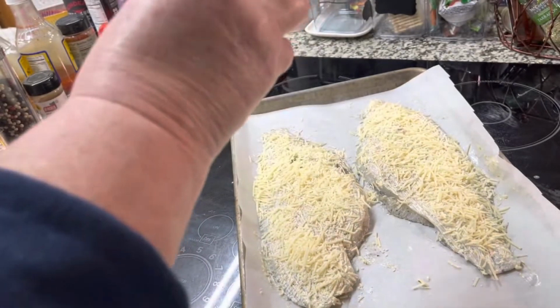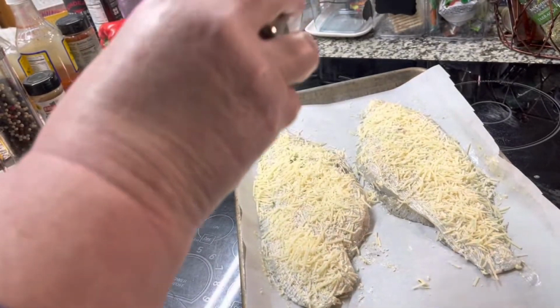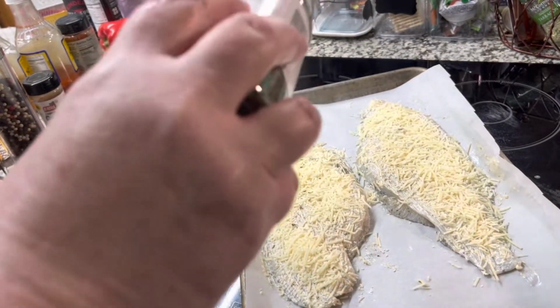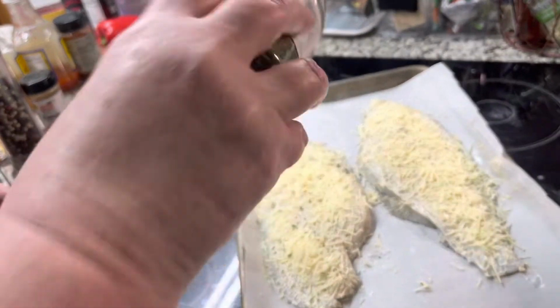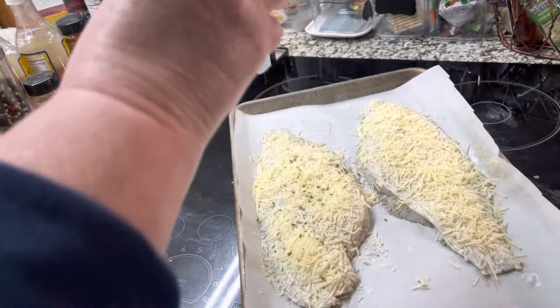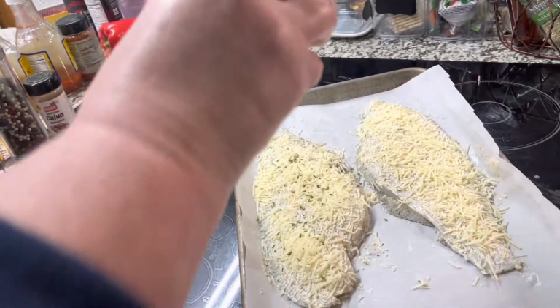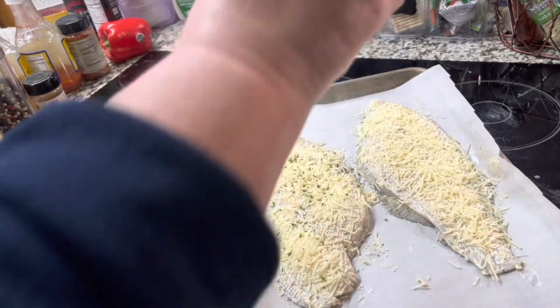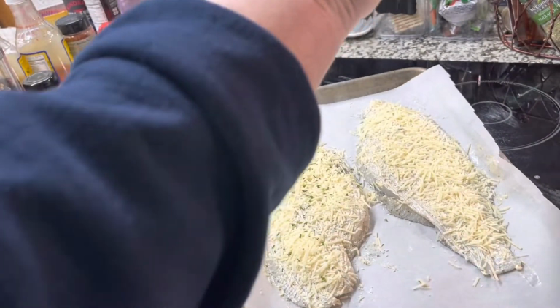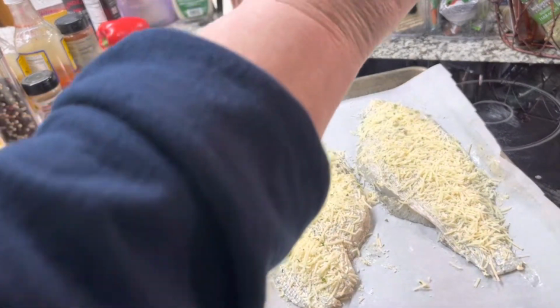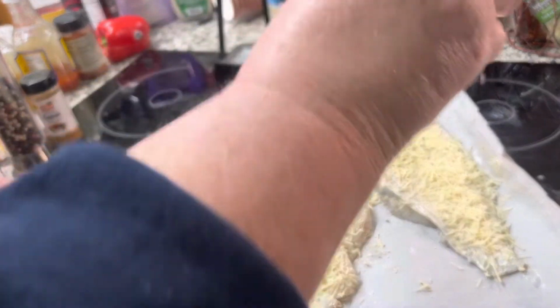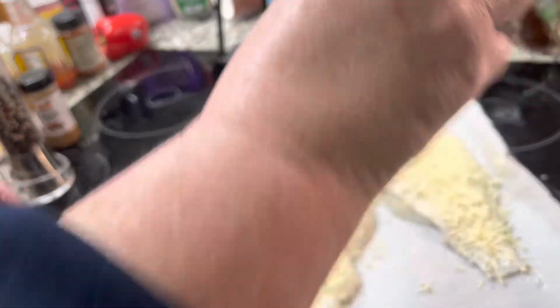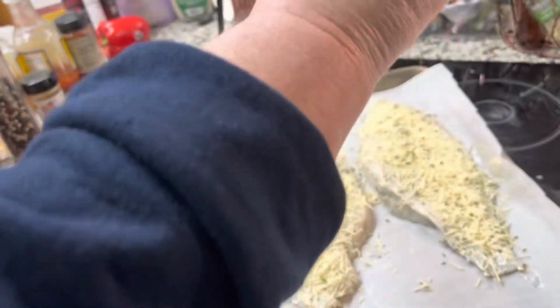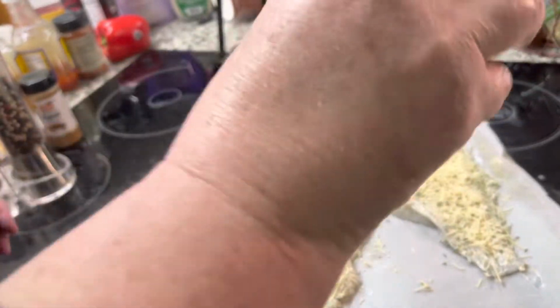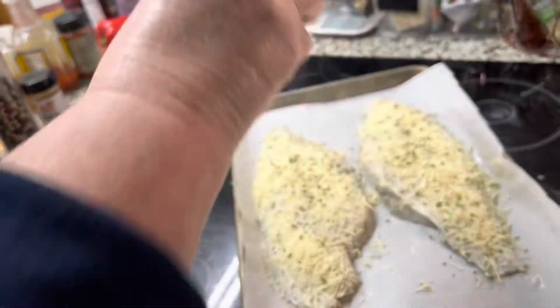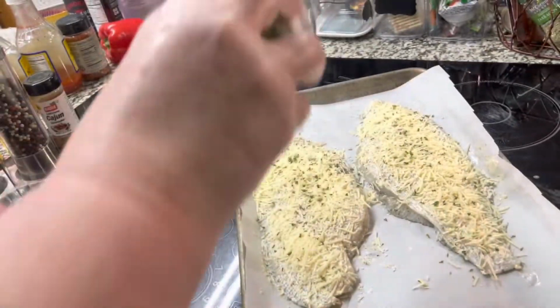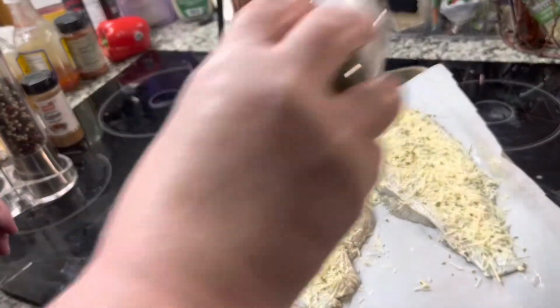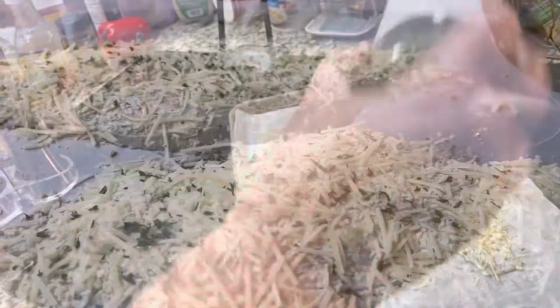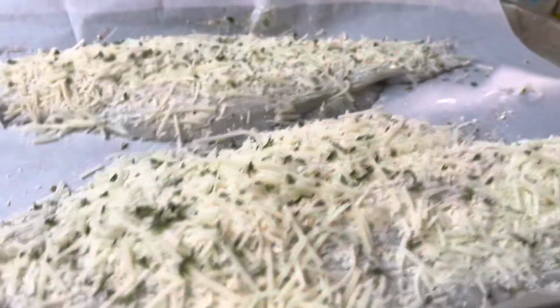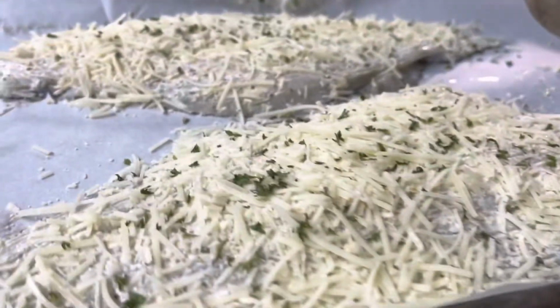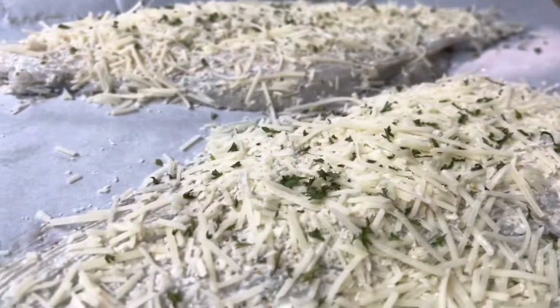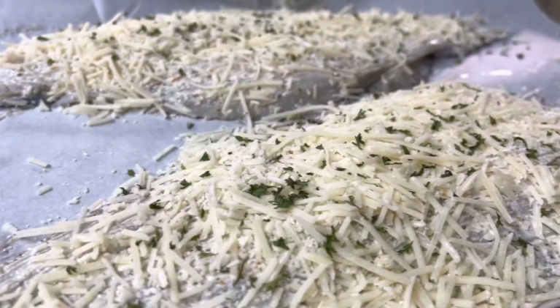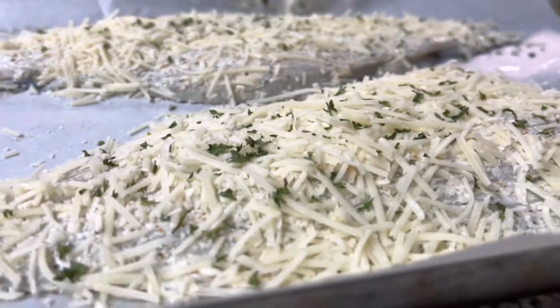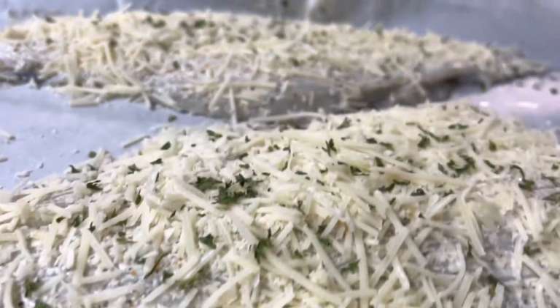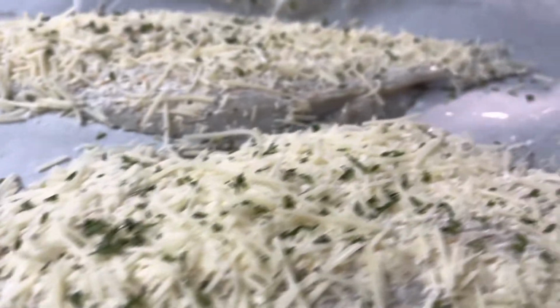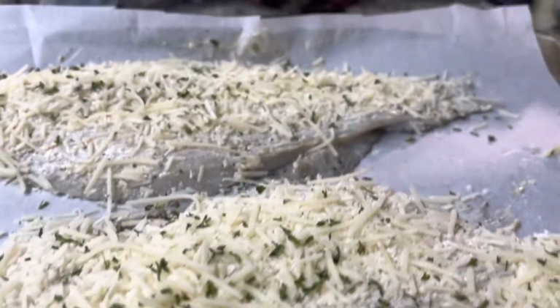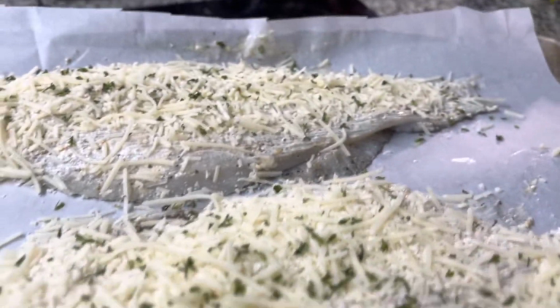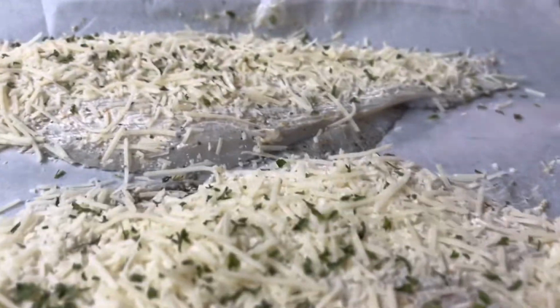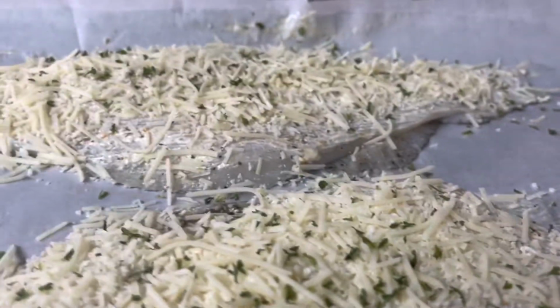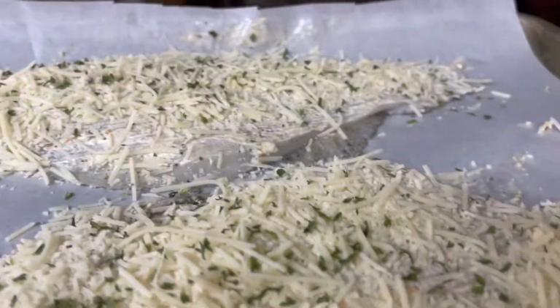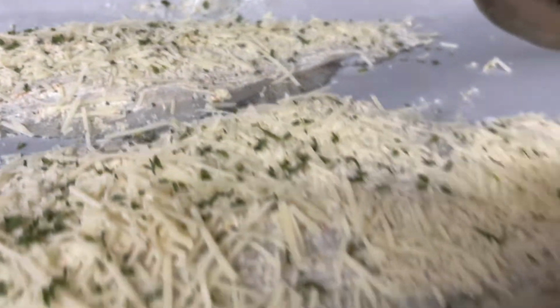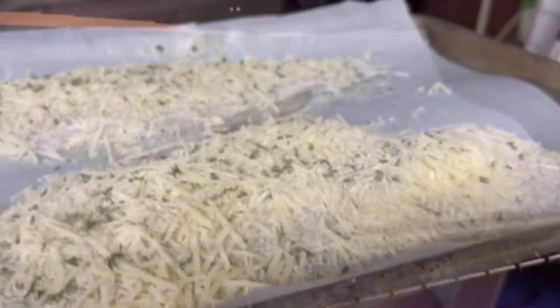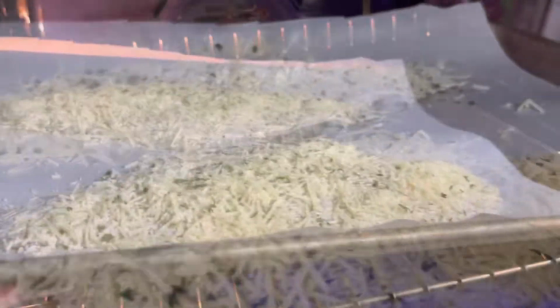I gave it a very quick sprinkle of parsley again, just to add some color — it makes it look so pretty. Now we're going to get it in the oven. Don't they look pretty?